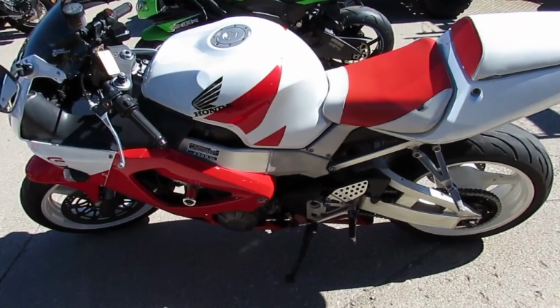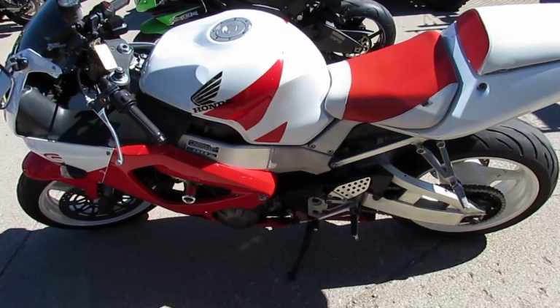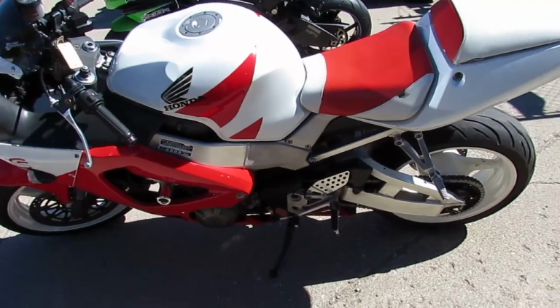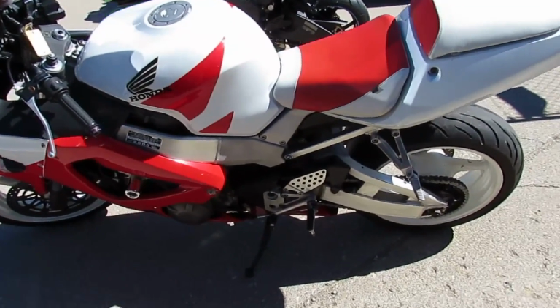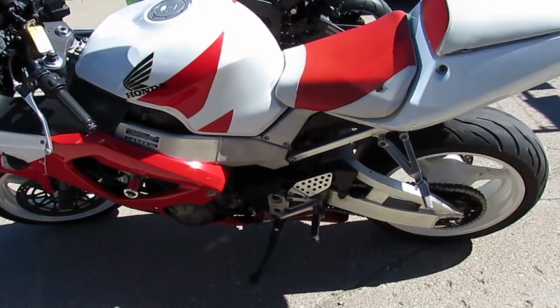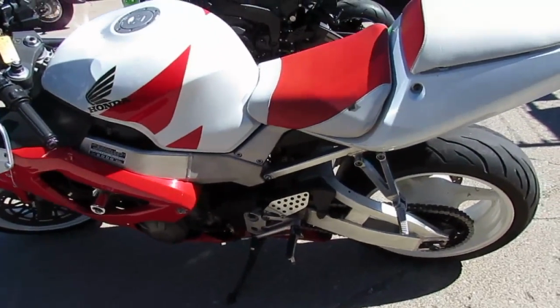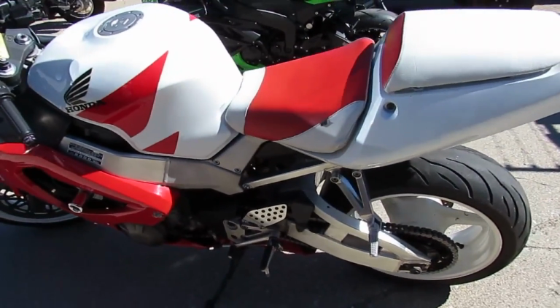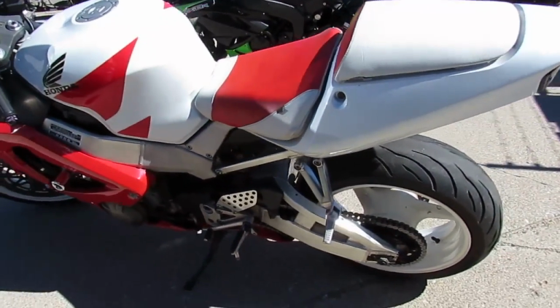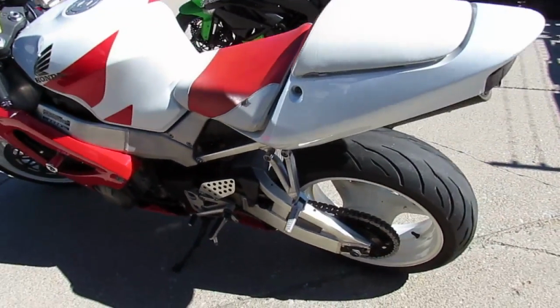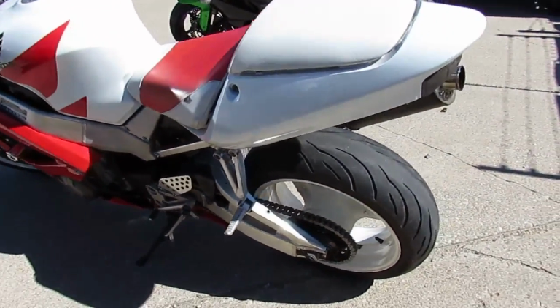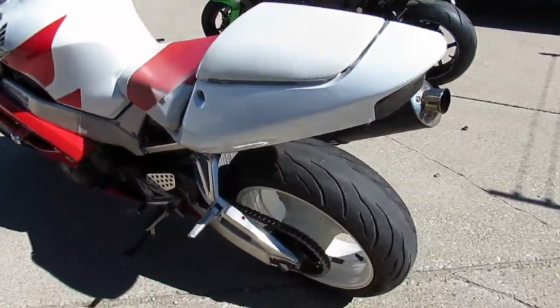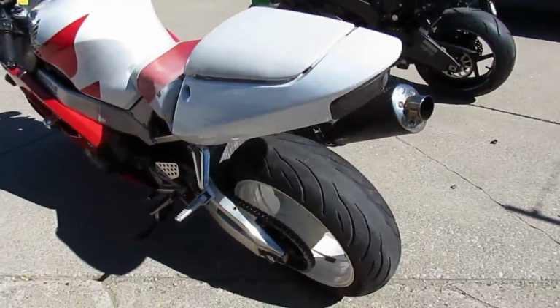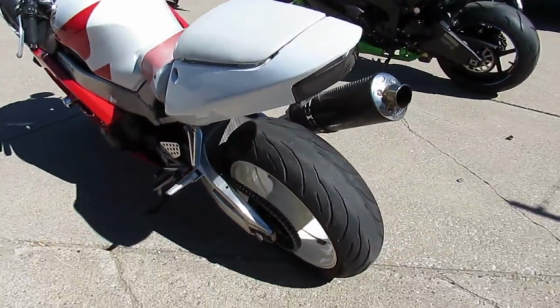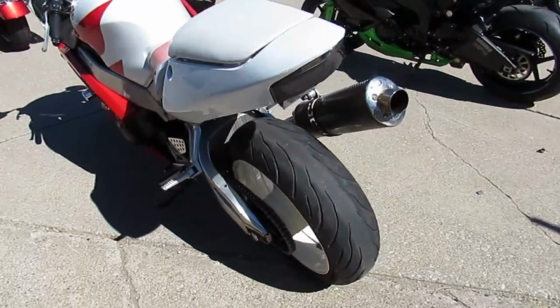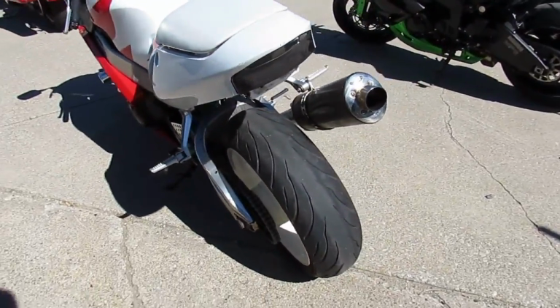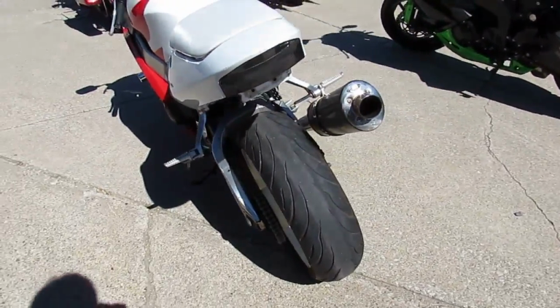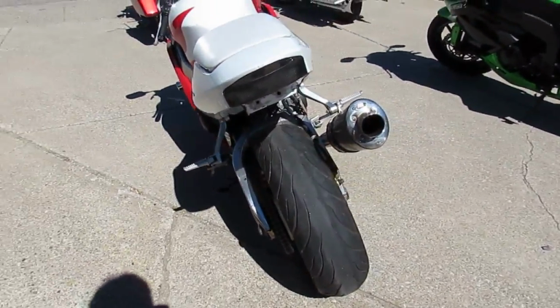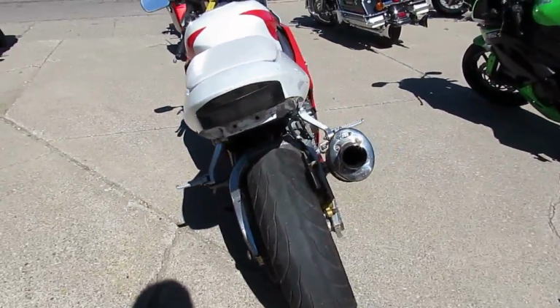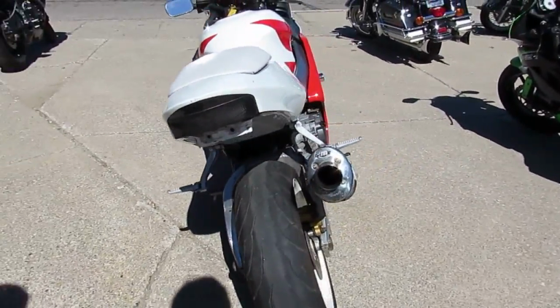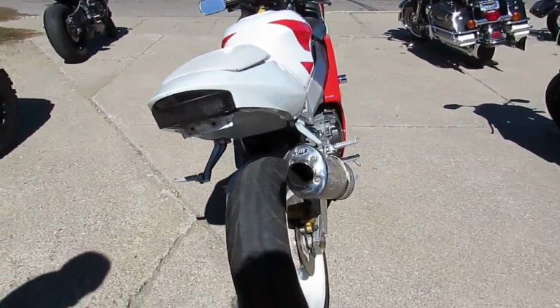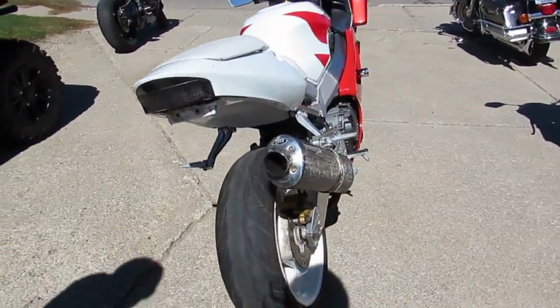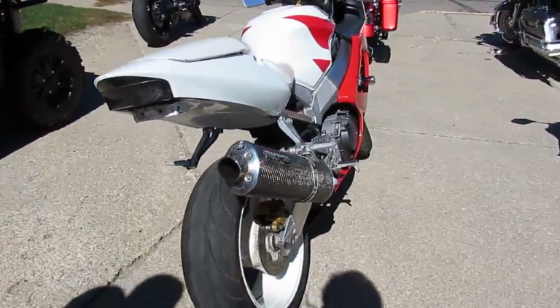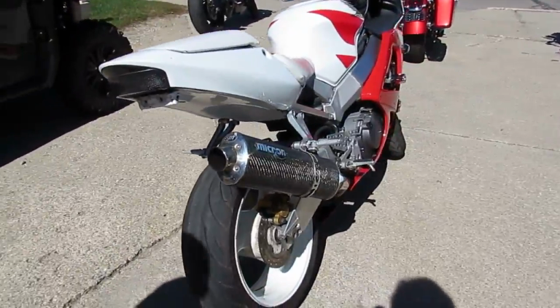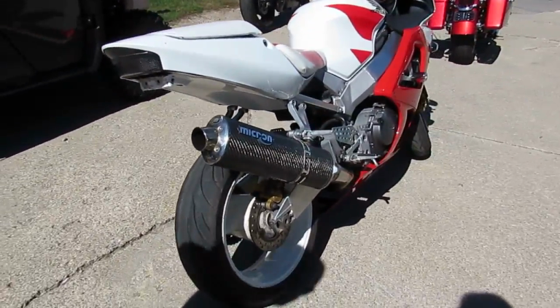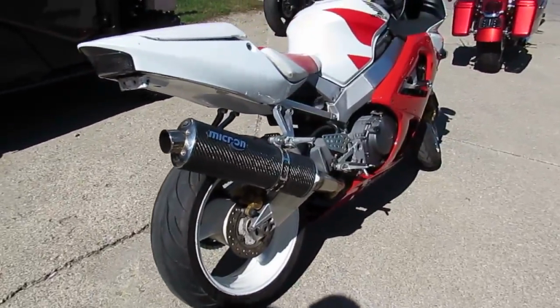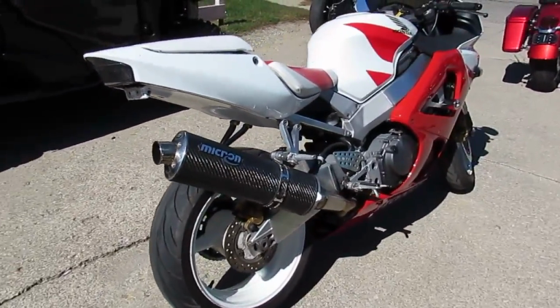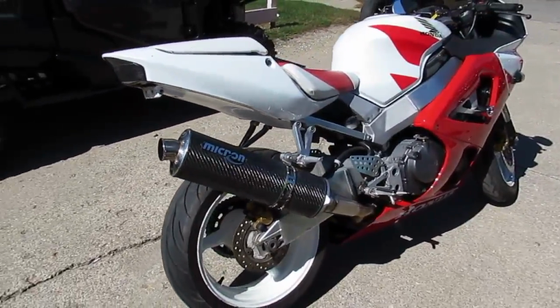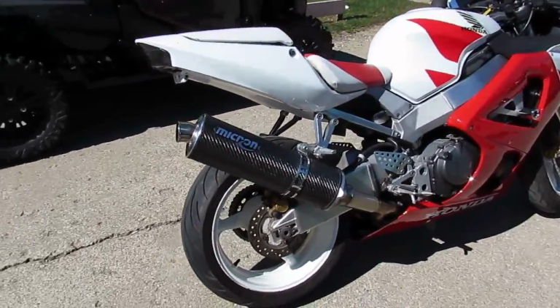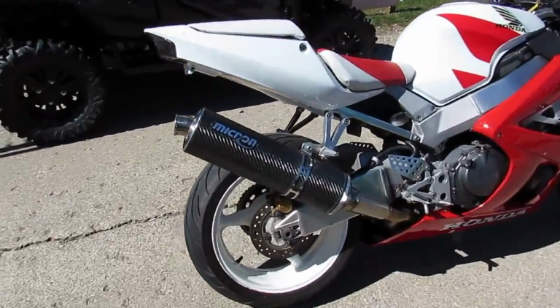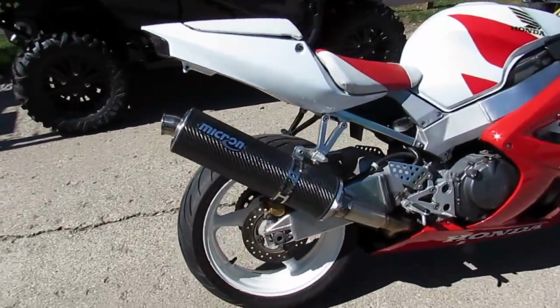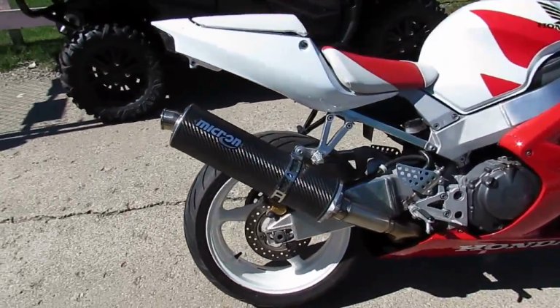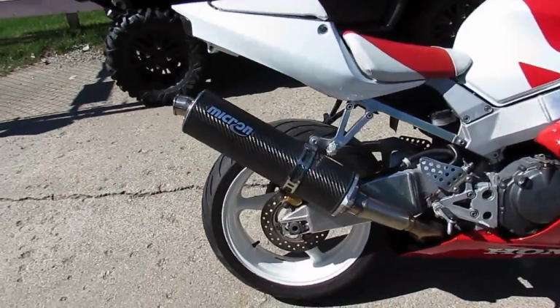Hey guys, it's Approval Powersports. We're doing some videos on our used sport bikes. This one's a hard-to-find one — this is a rare bike. It's a 2000 Honda CBR 929. These things aren't out there all over the place. It's clean, as you can see in the video. It's got a Micron carbon fiber exhaust and flush mount turn signals.